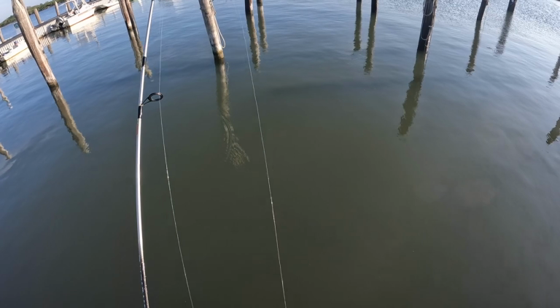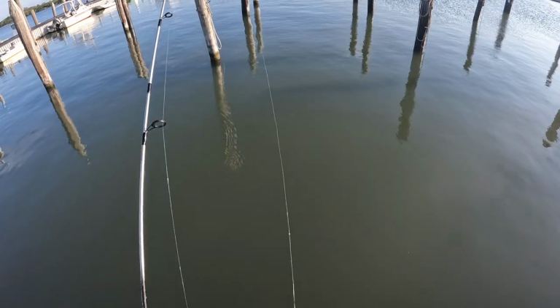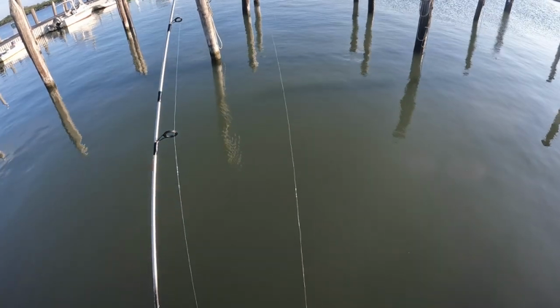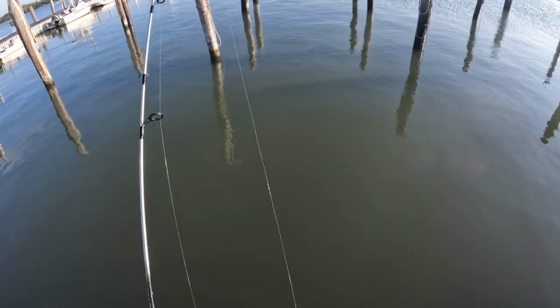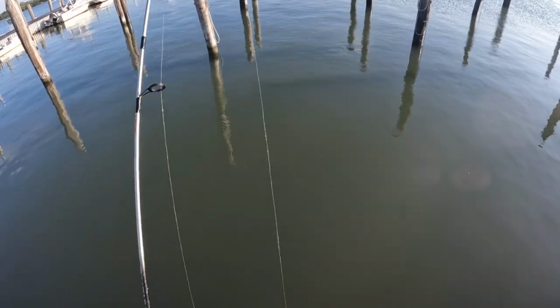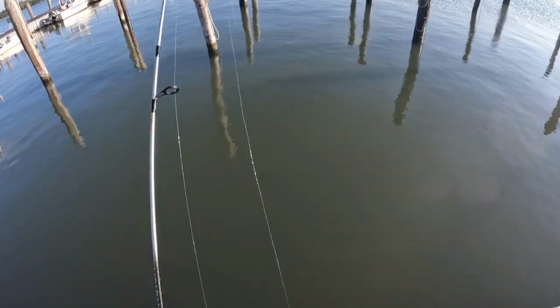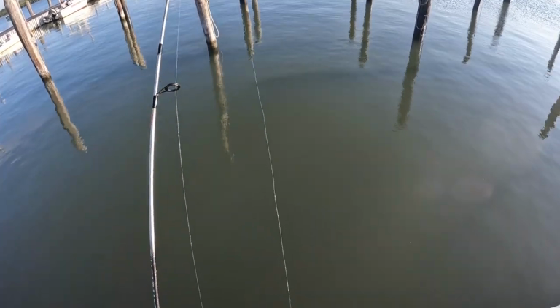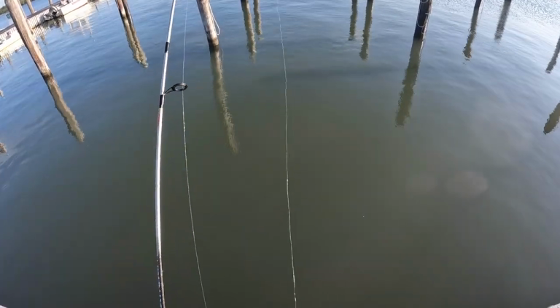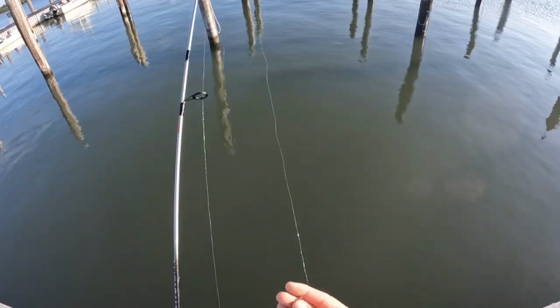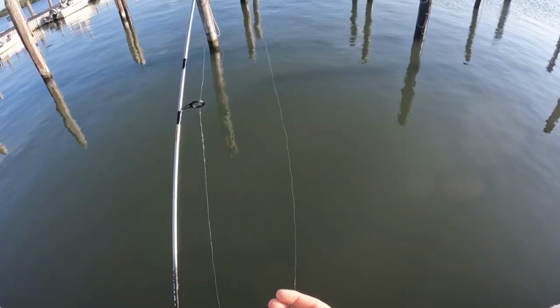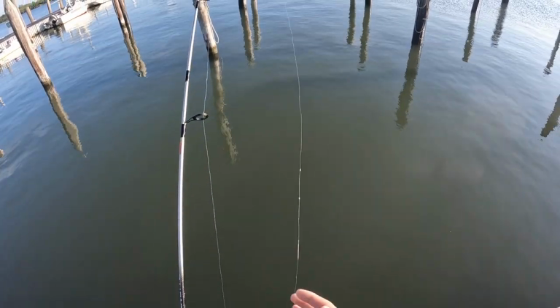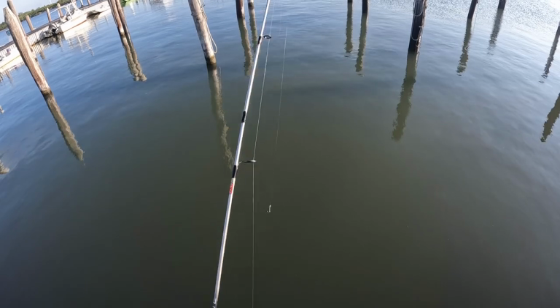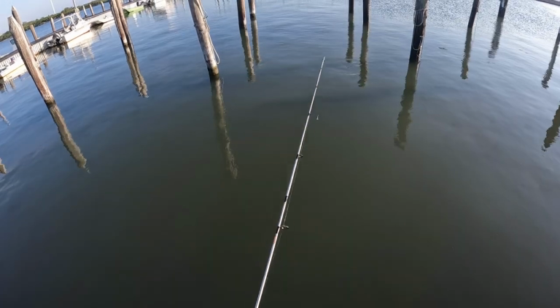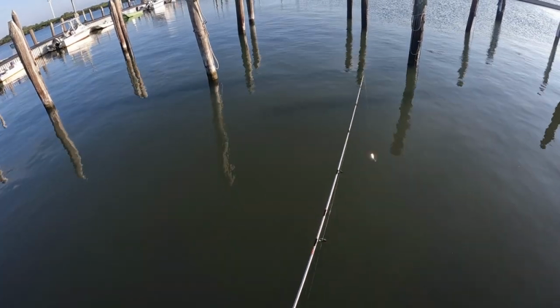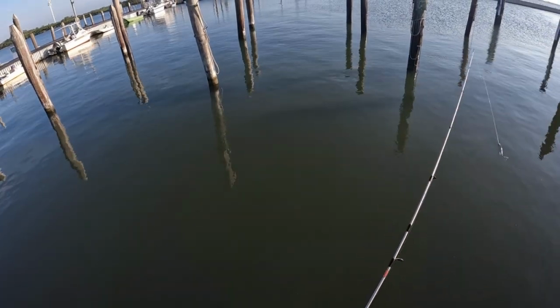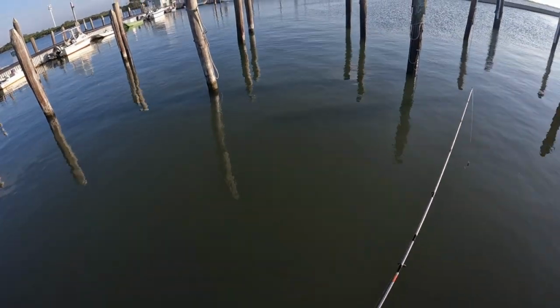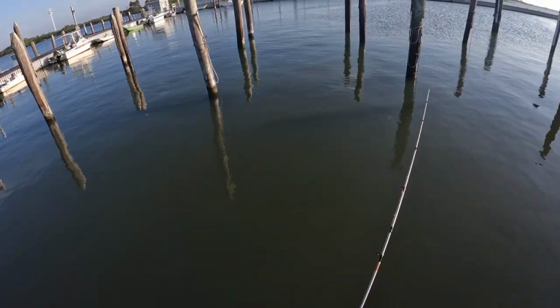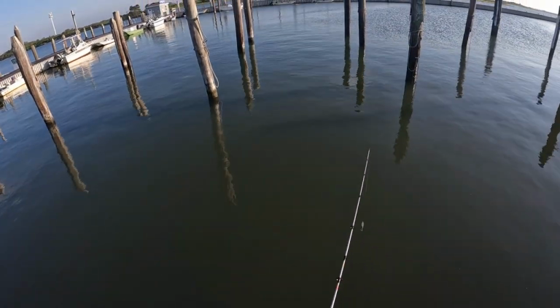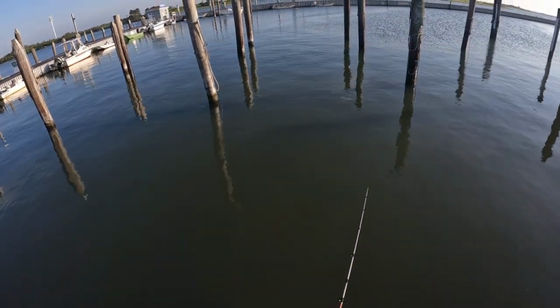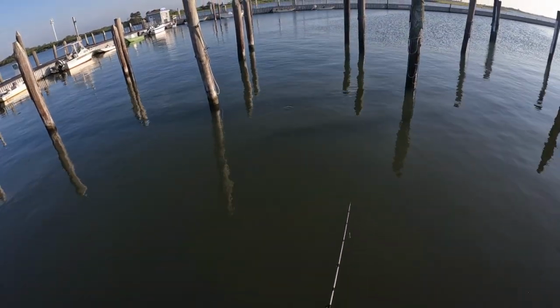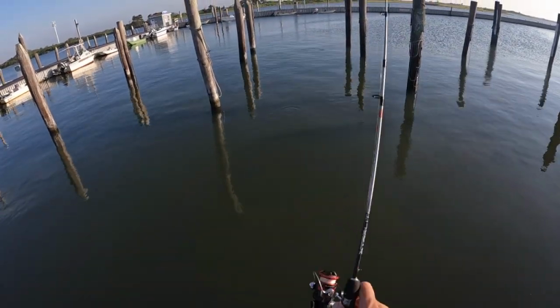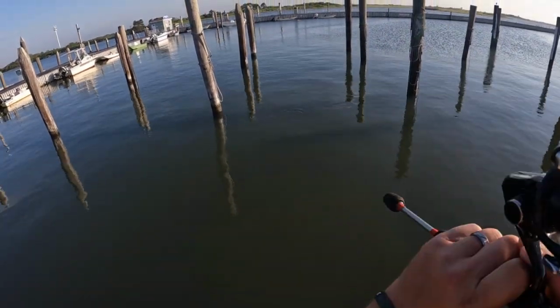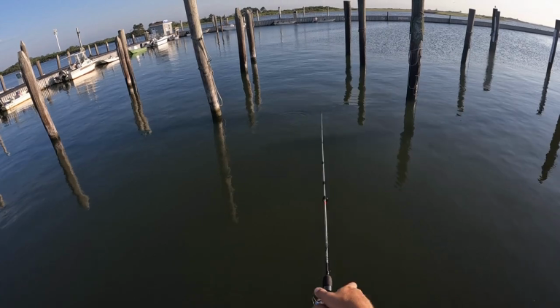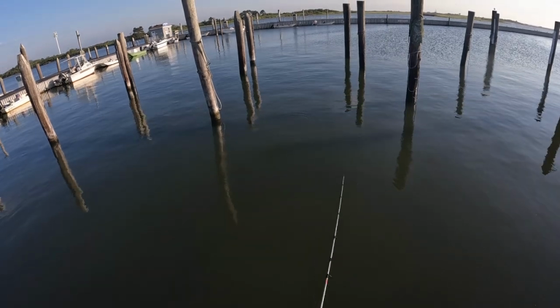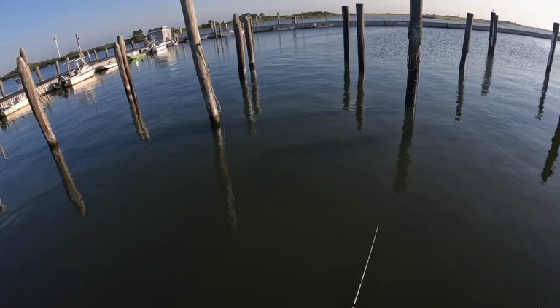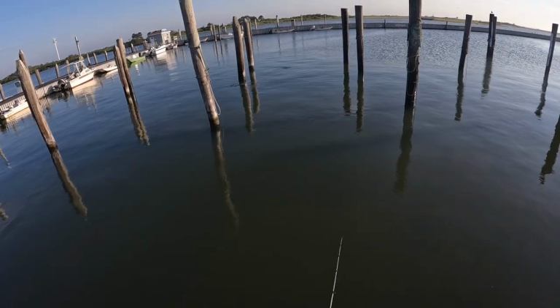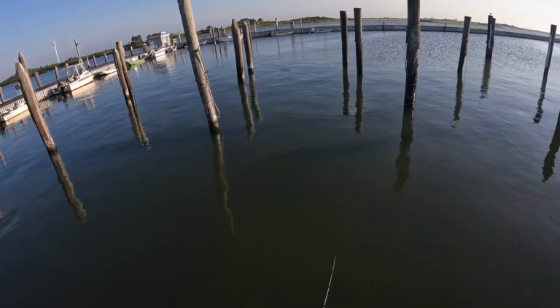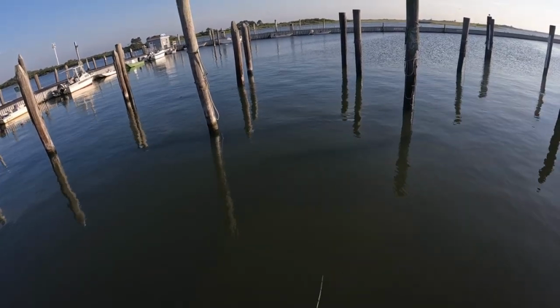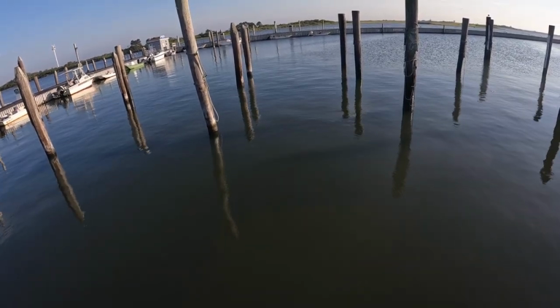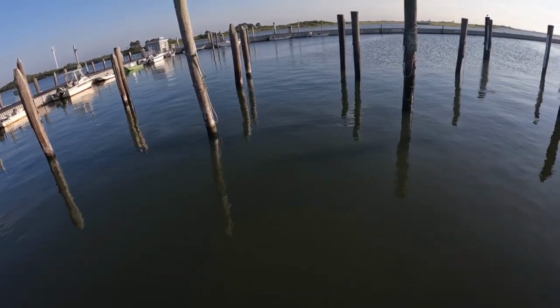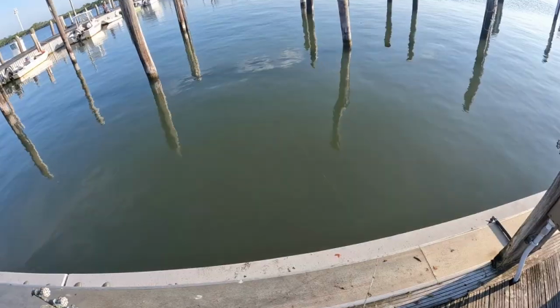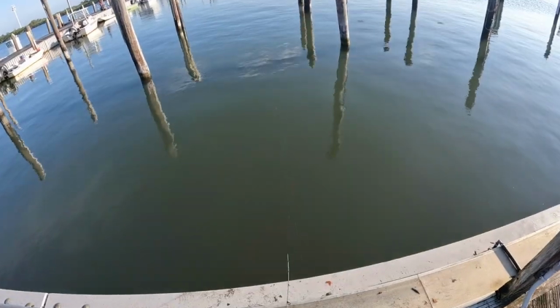I had one fish on the sabiki rig but it popped off — didn't work quite as well as I thought. So I'm going to switch over to a cast master for now, but I'm not done trying the sabiki. Got something here.